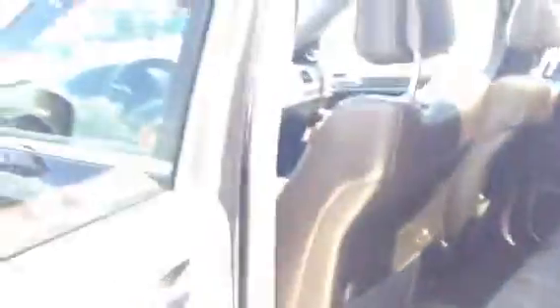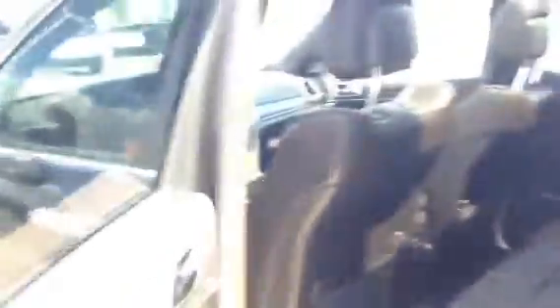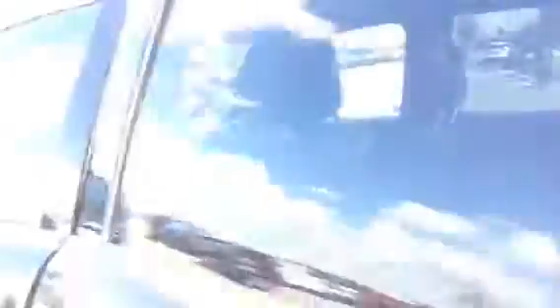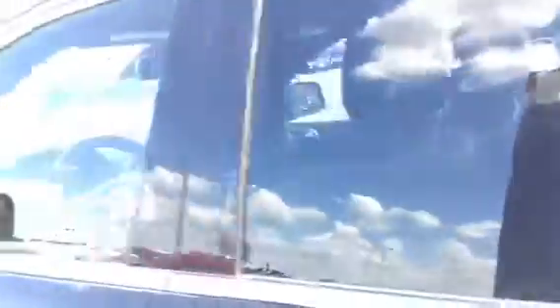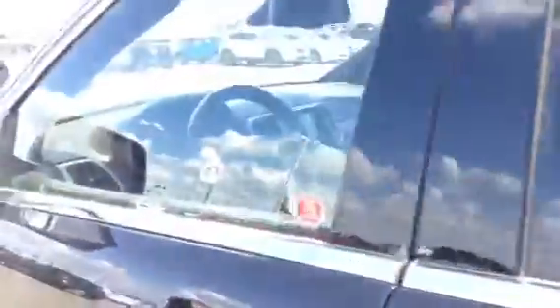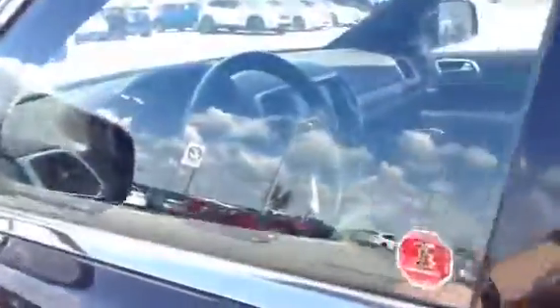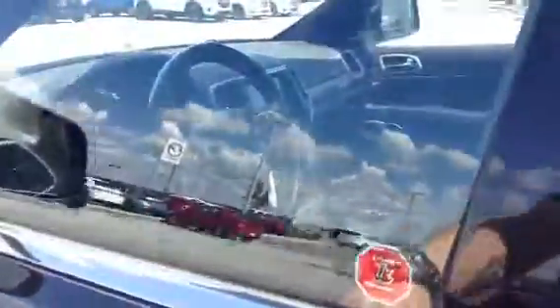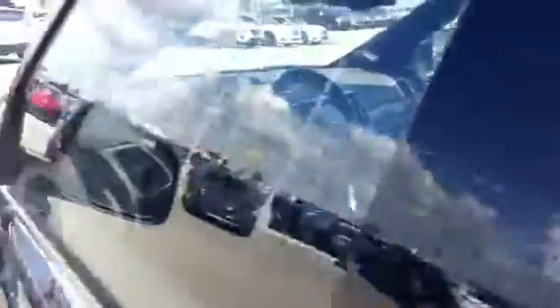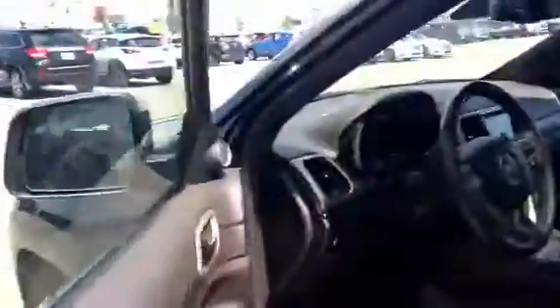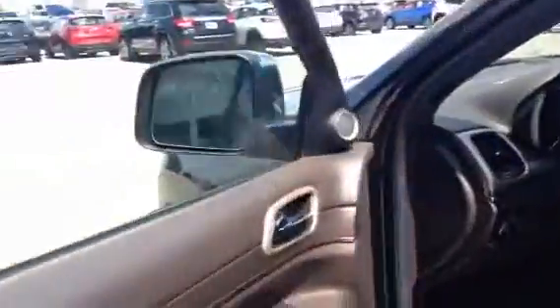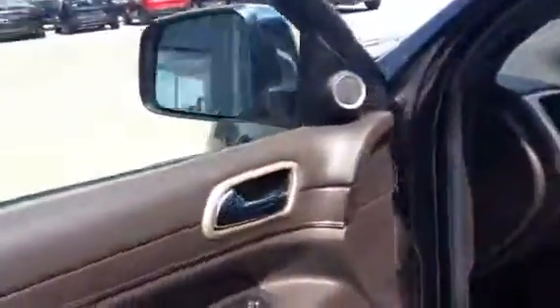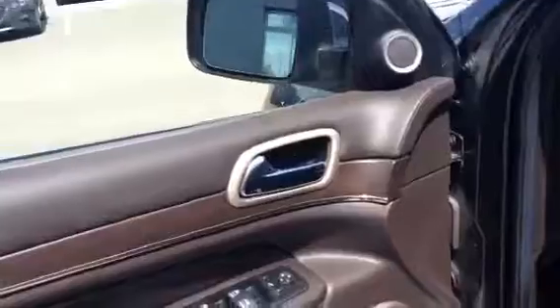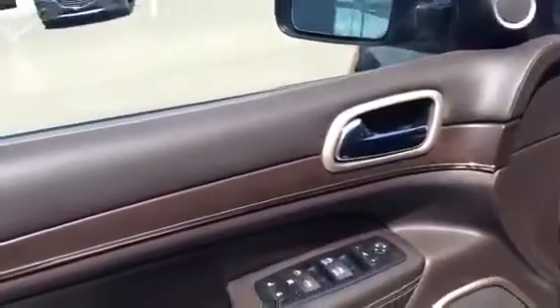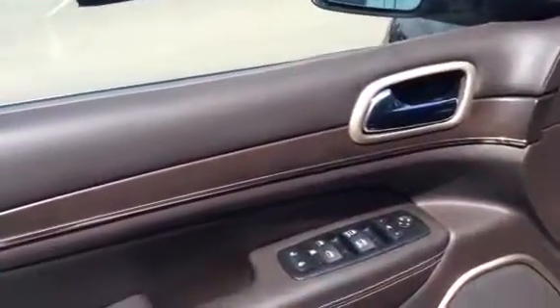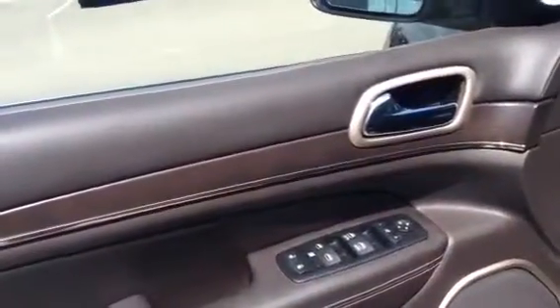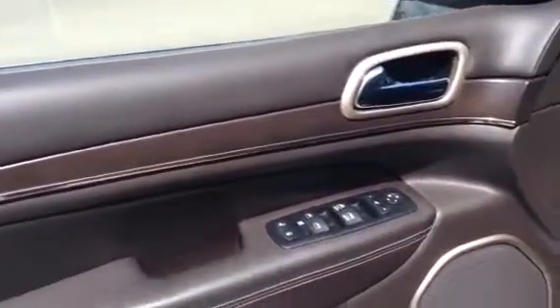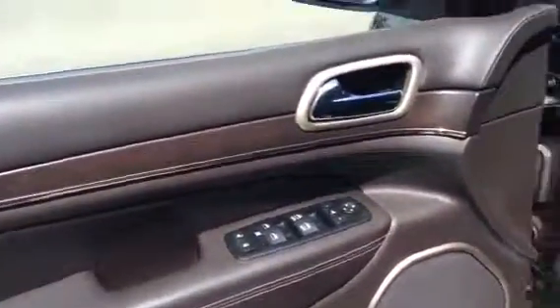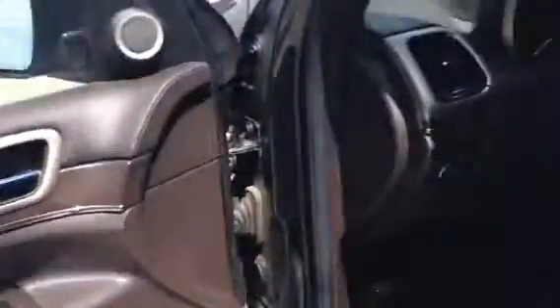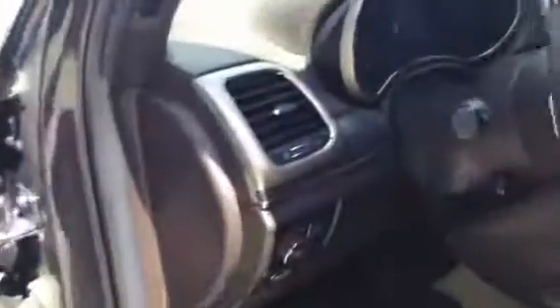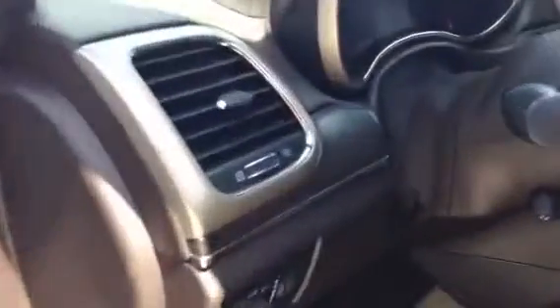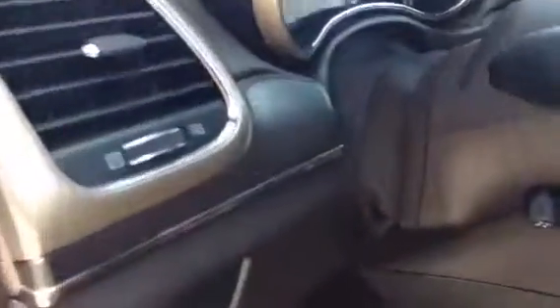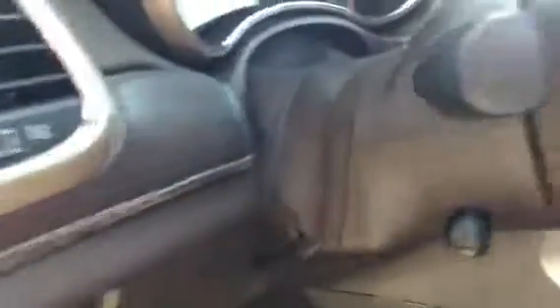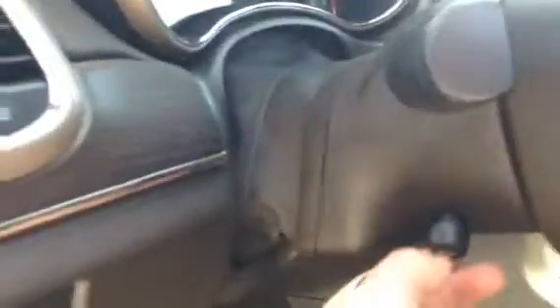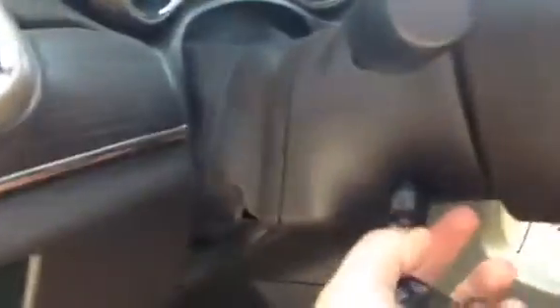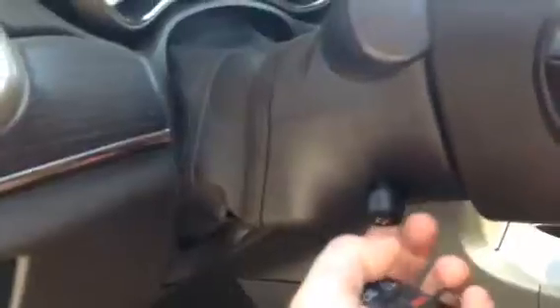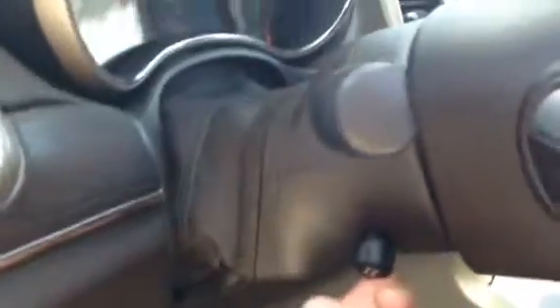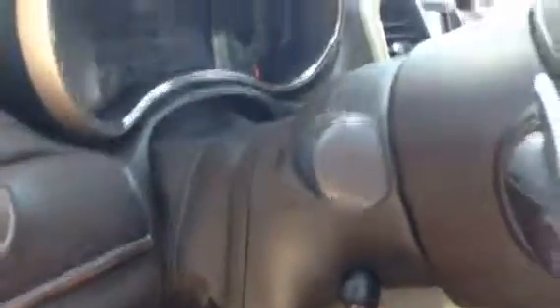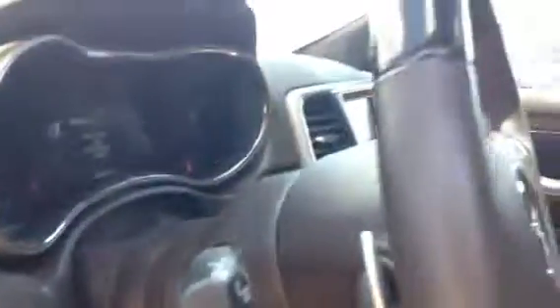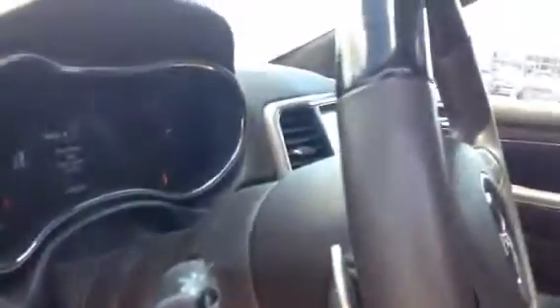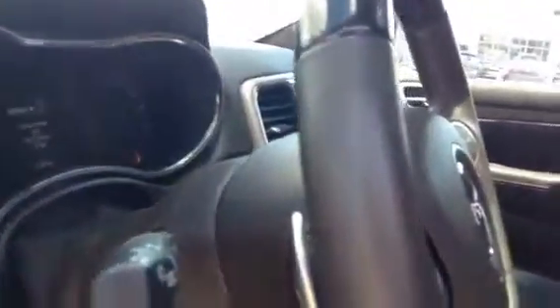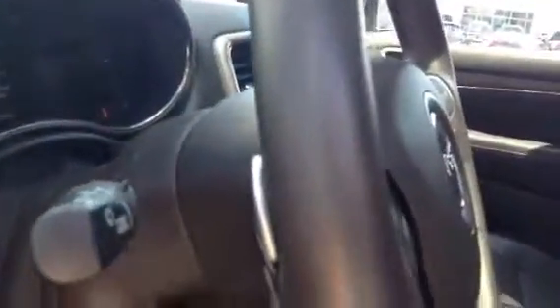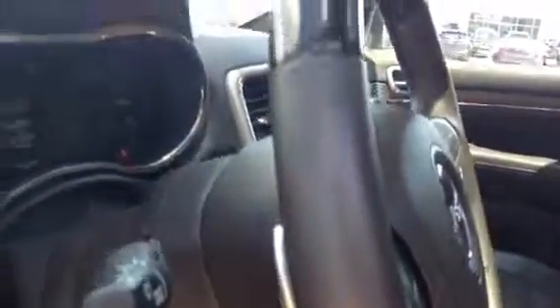Going into the front, you do get your power windows, power locks, and power mirrors. Your steering is on an electronic control.